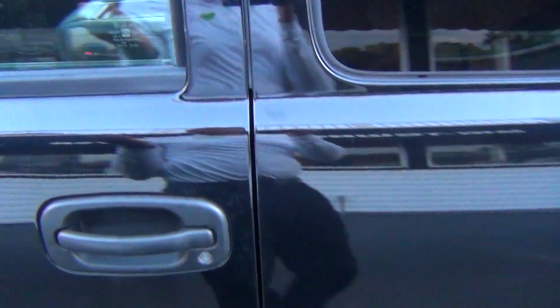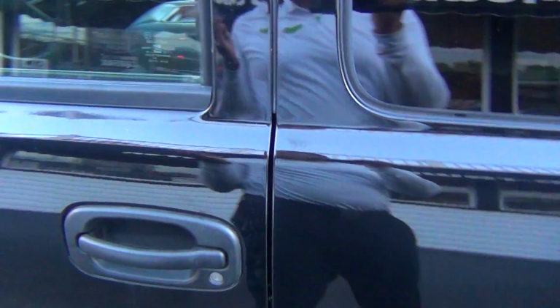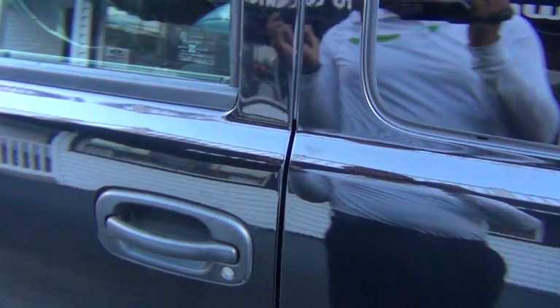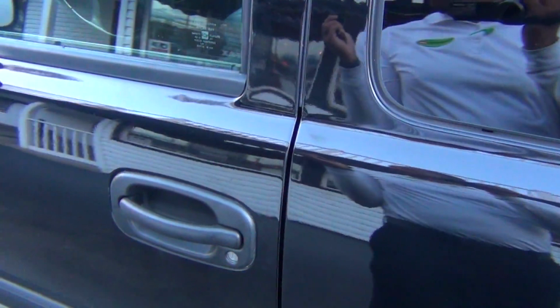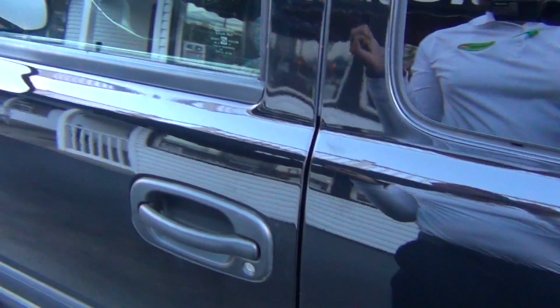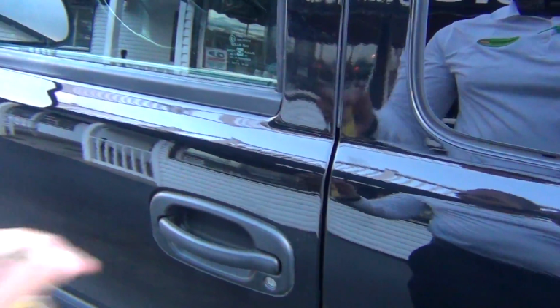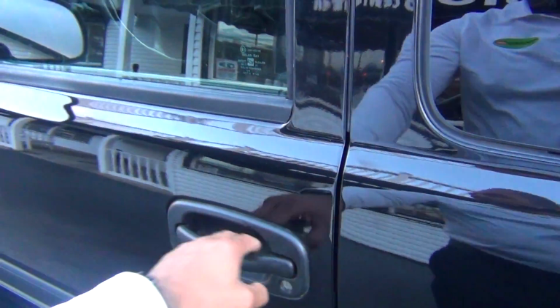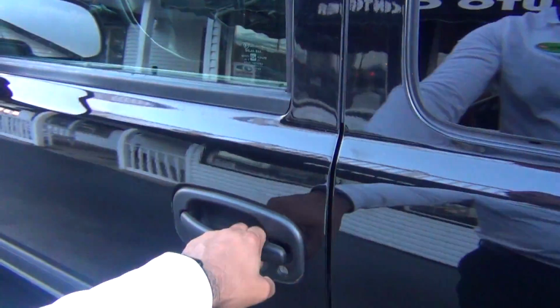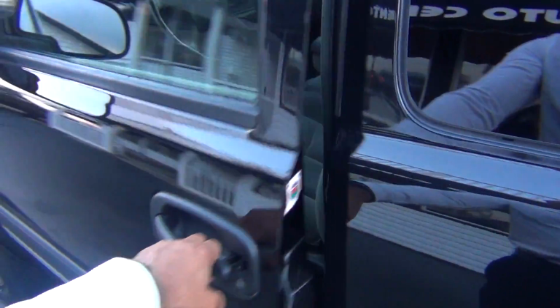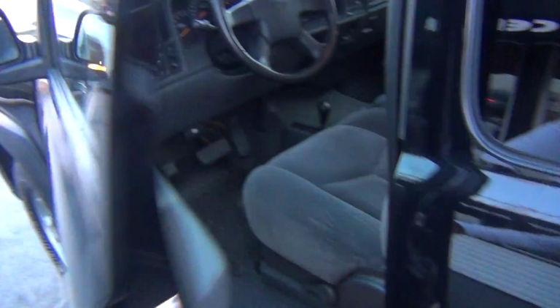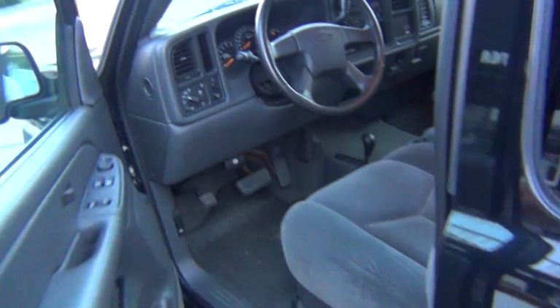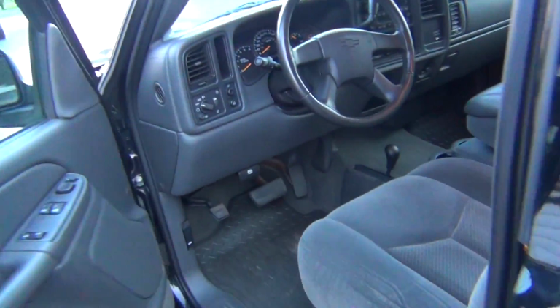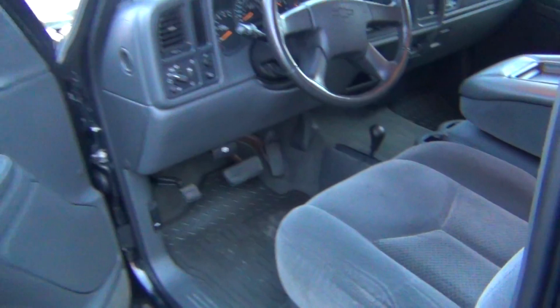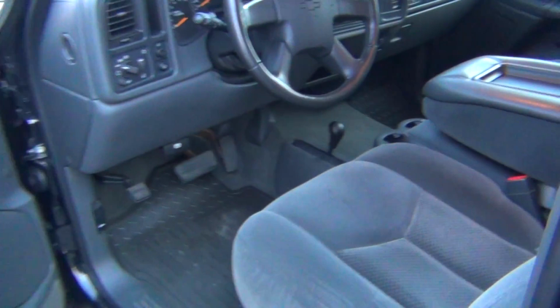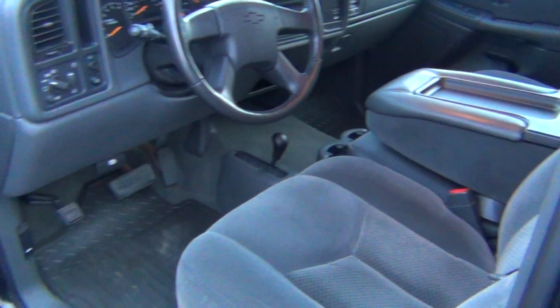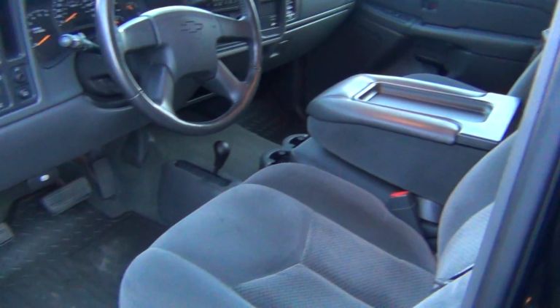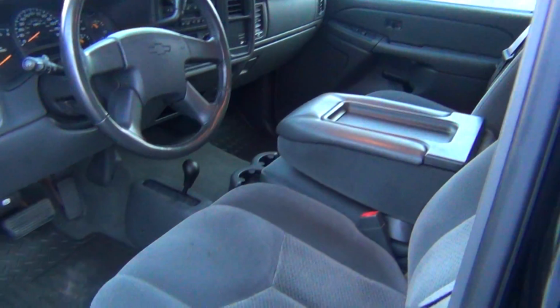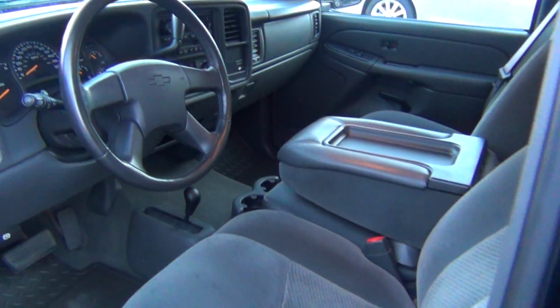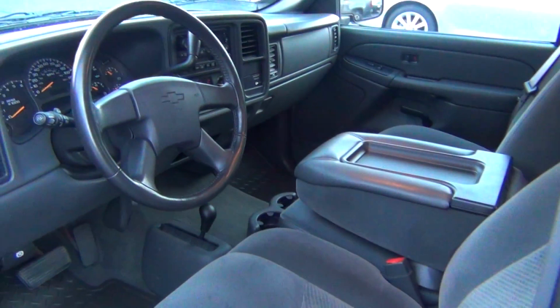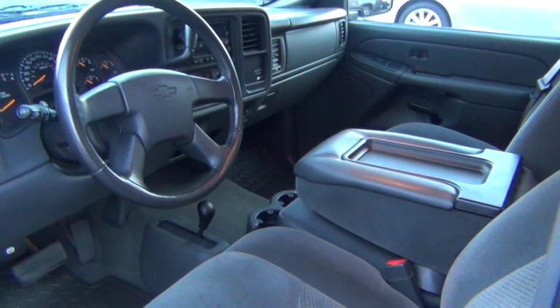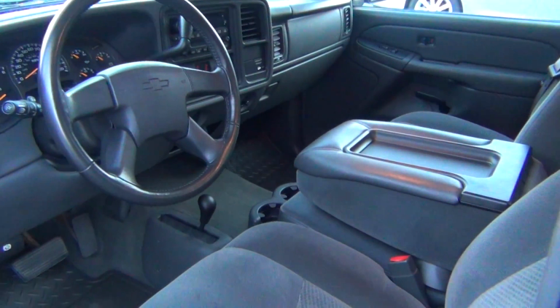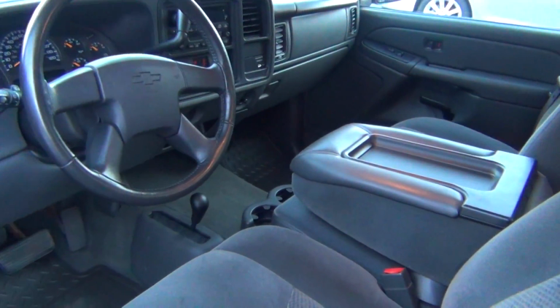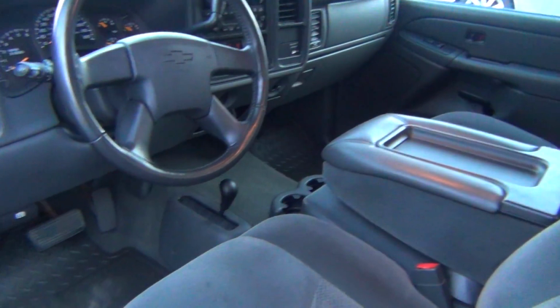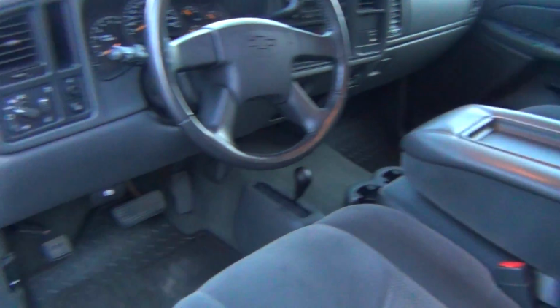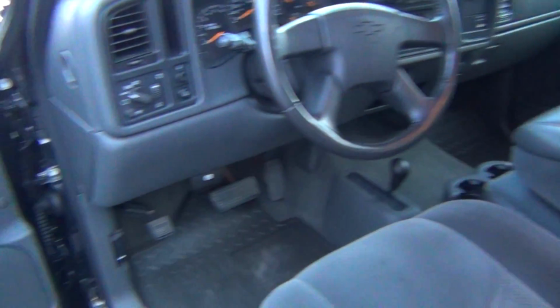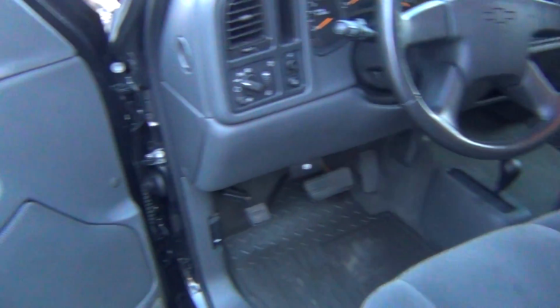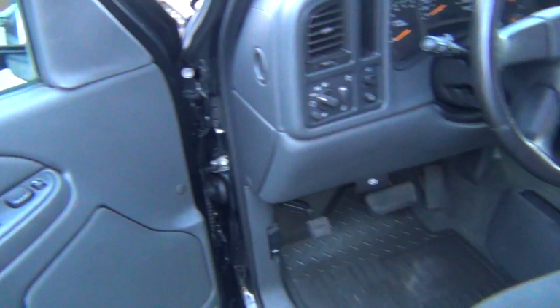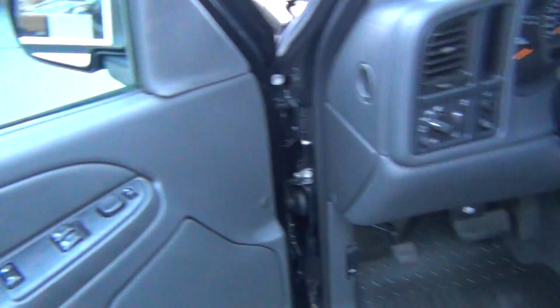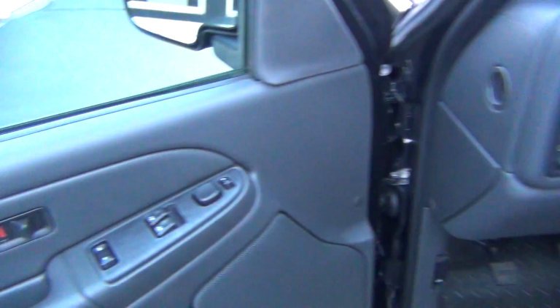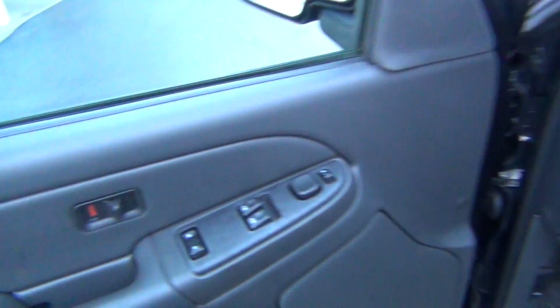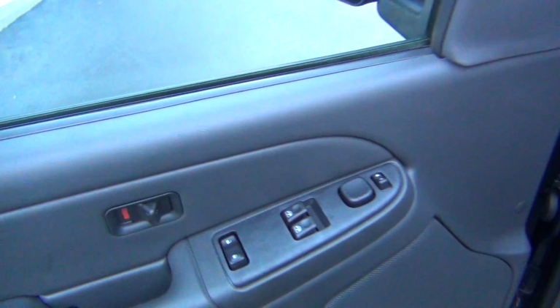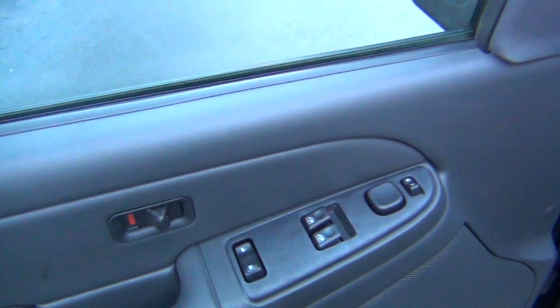Again, only 47,000 original miles. It's got super low miles with a clean Carfax and only one previous owner.